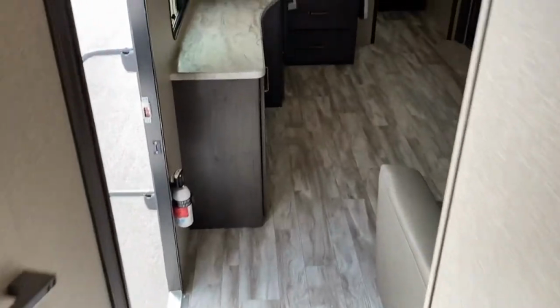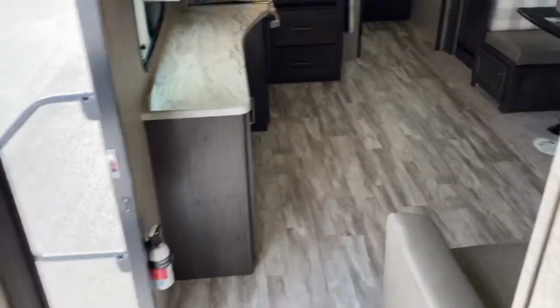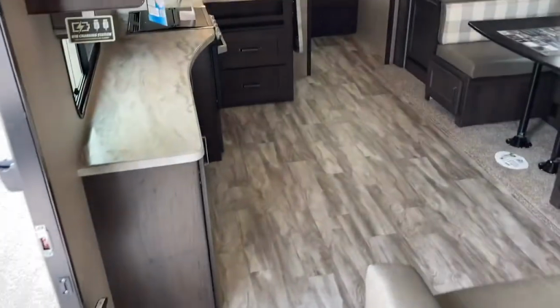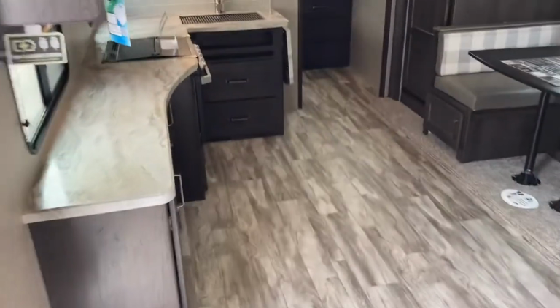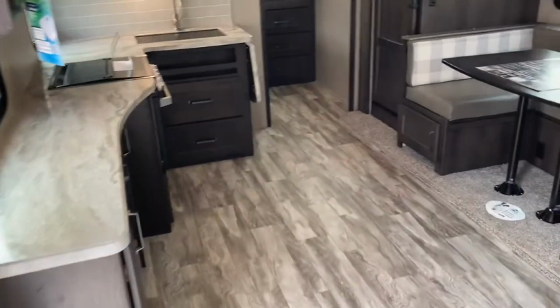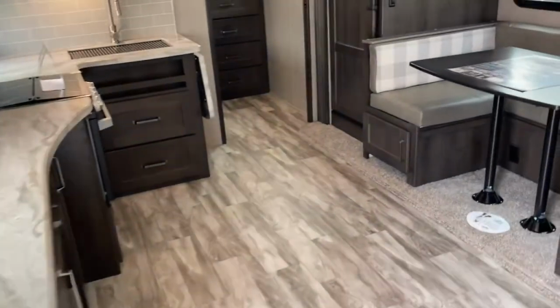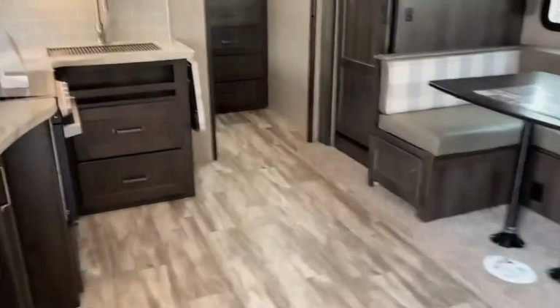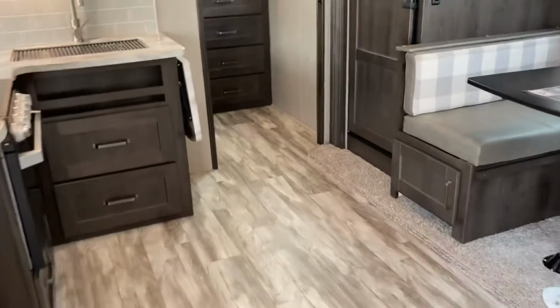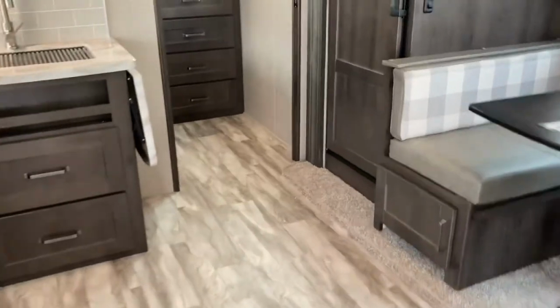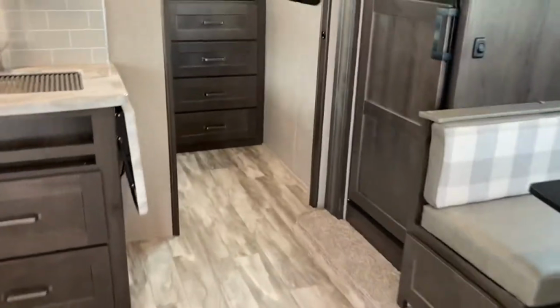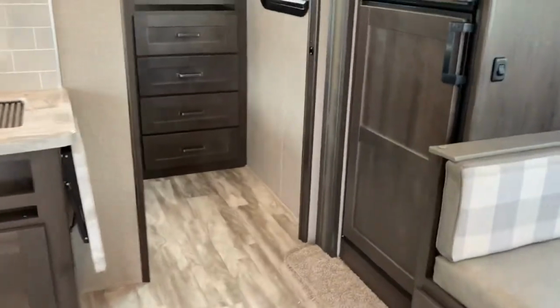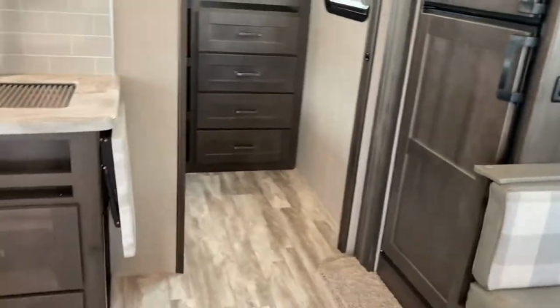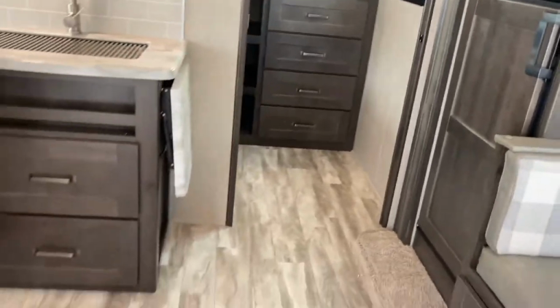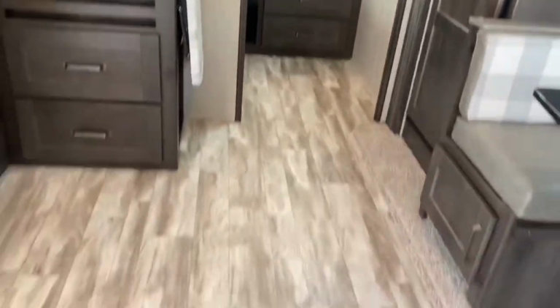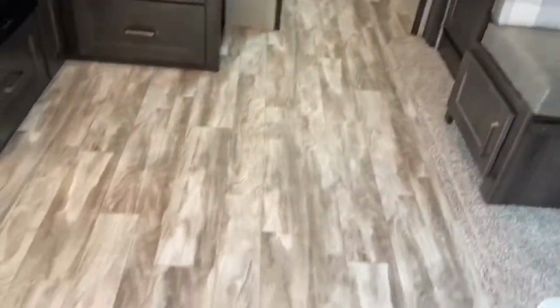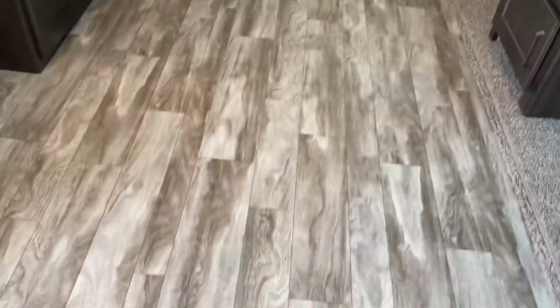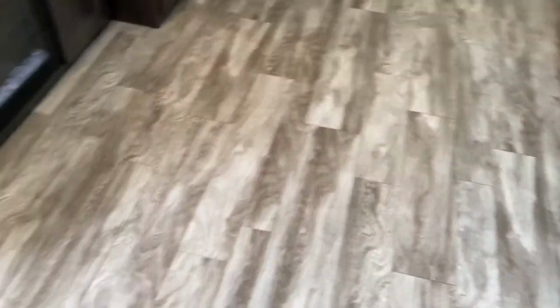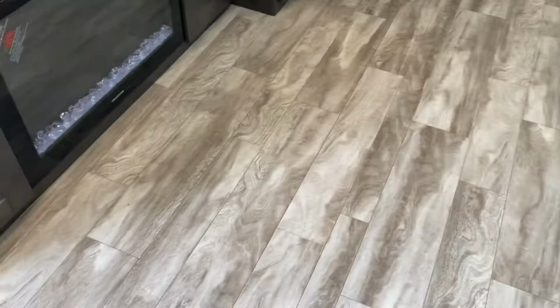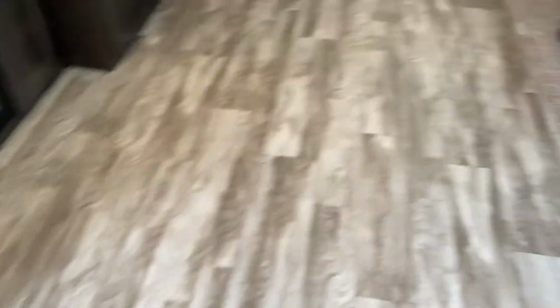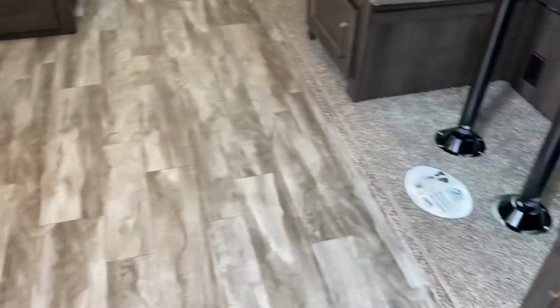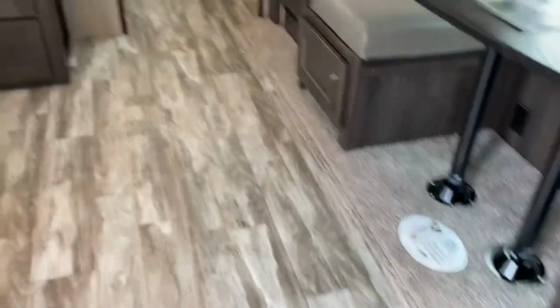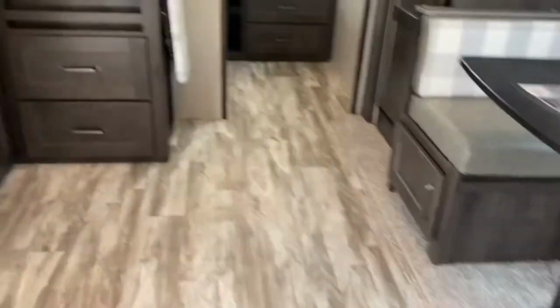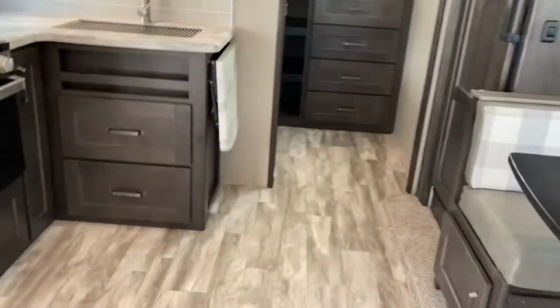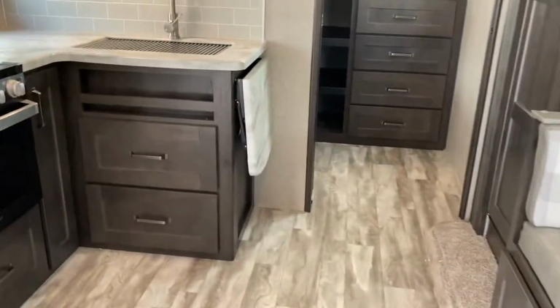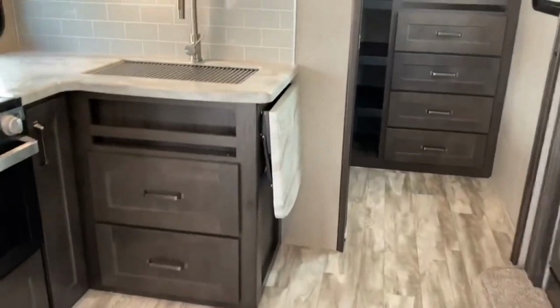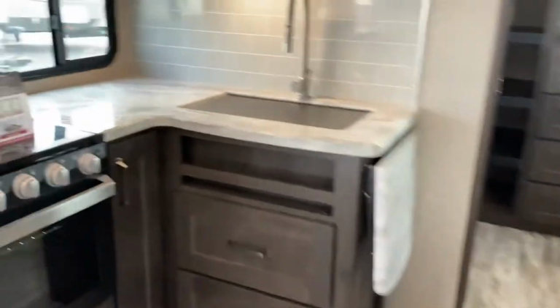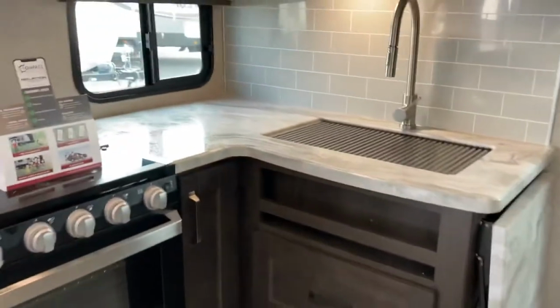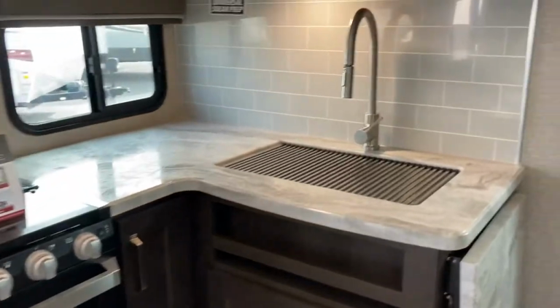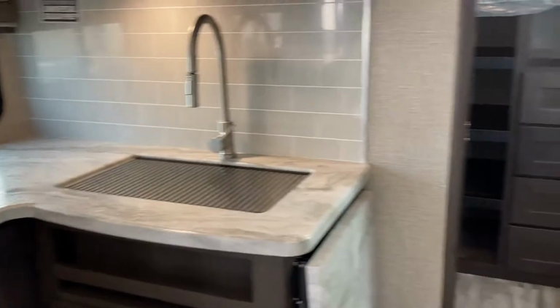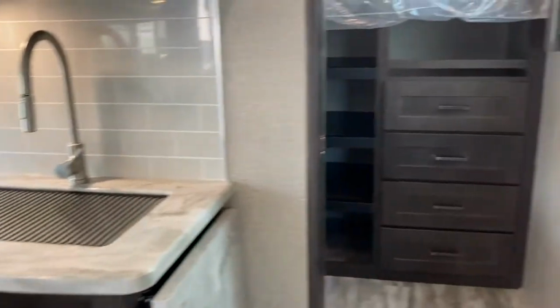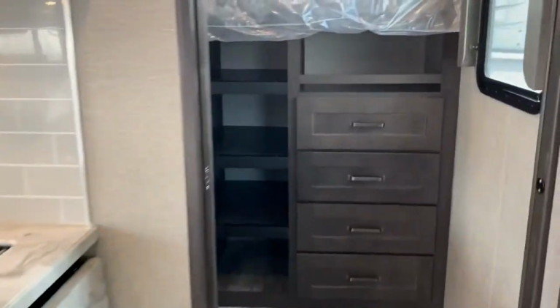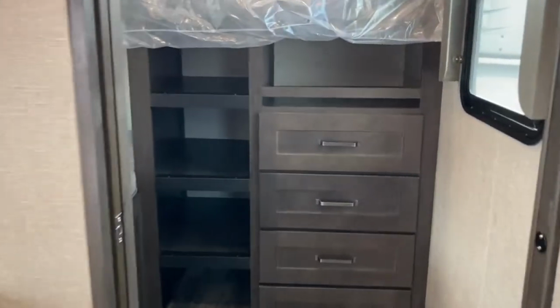Swimming back into the main living space now — let's head back to the bunkhouse. Bunkhouse units typically you lose that nice big living space, but before we head back there, look at all this nice living room space. Room to get around in this one with the big slide out, as we head back.